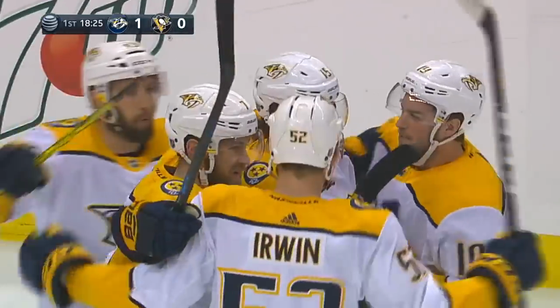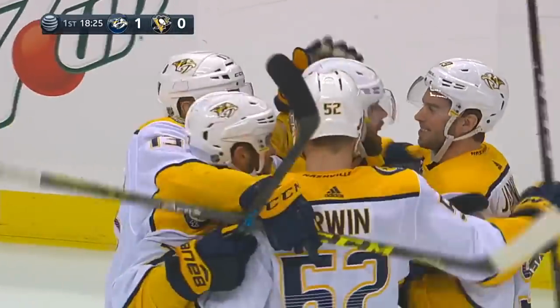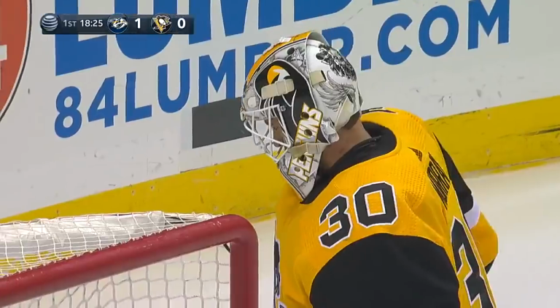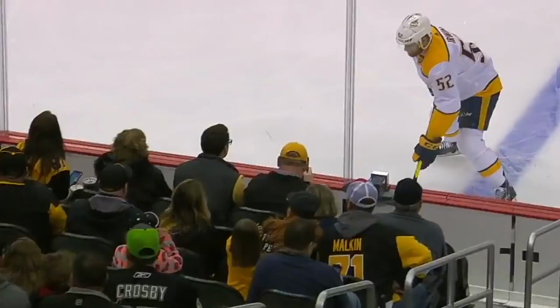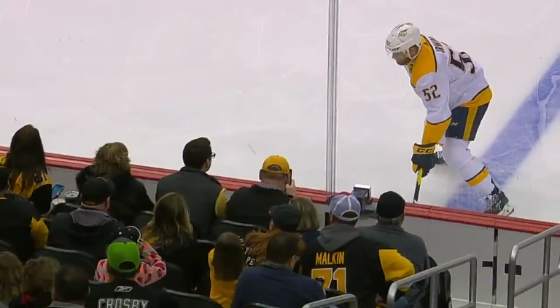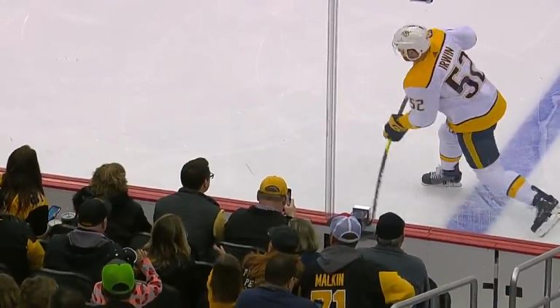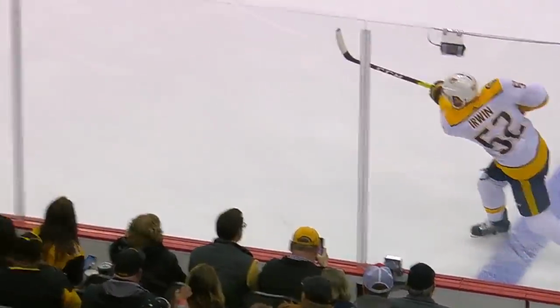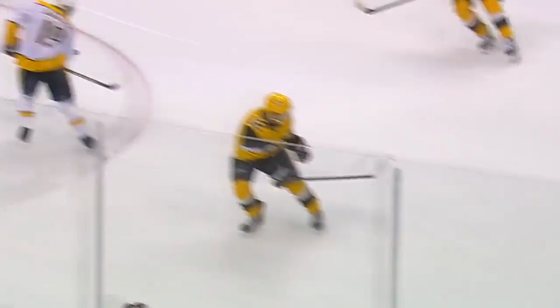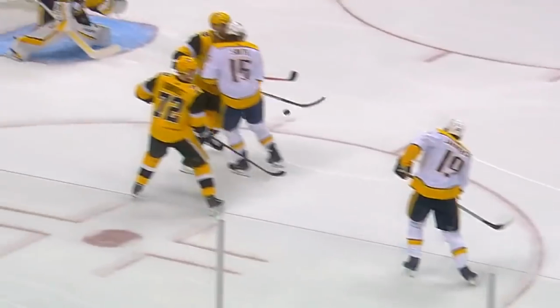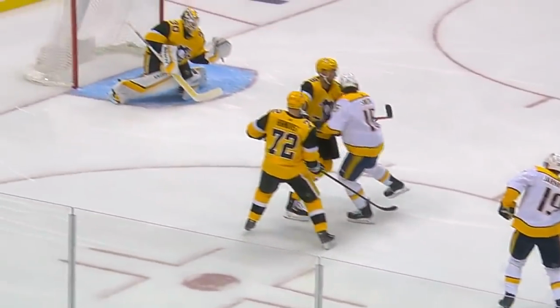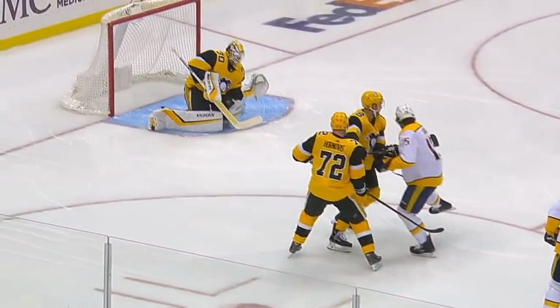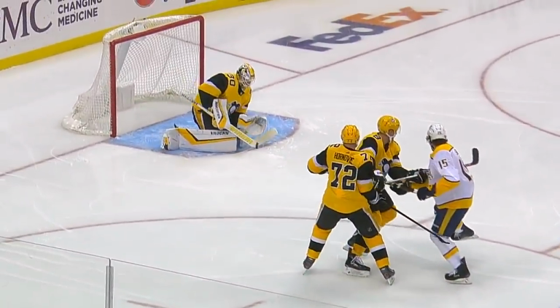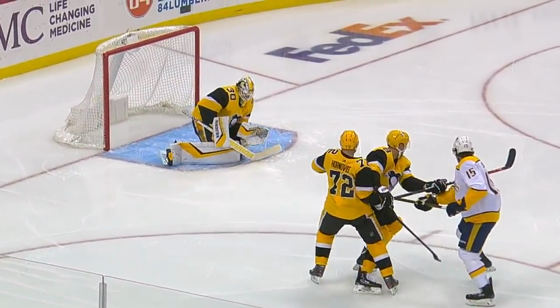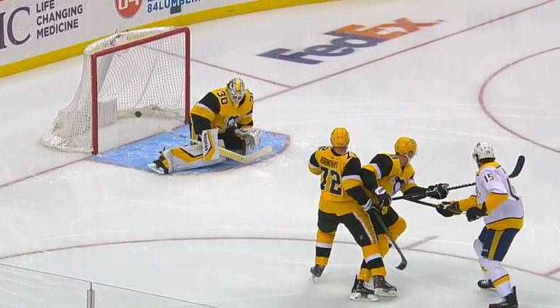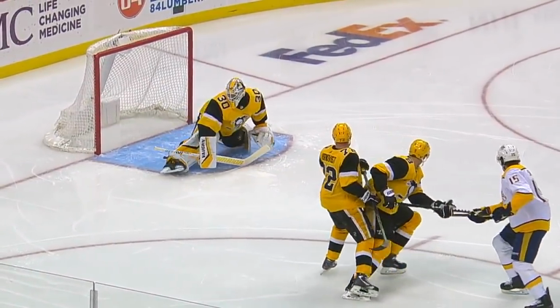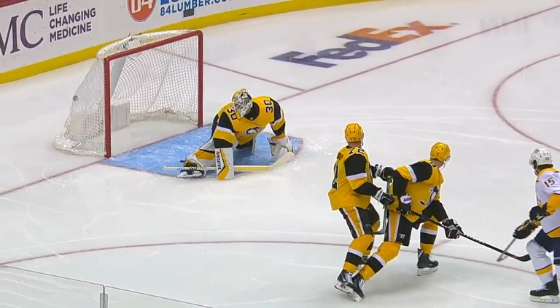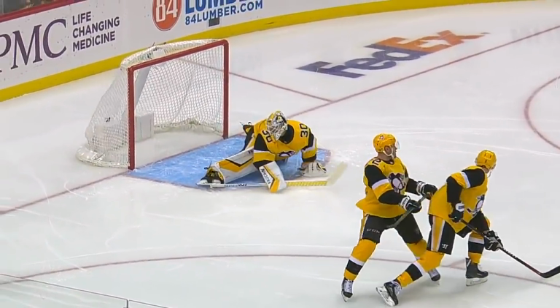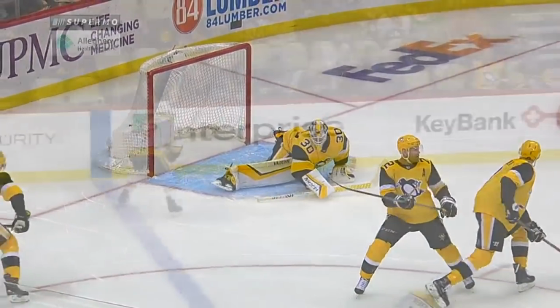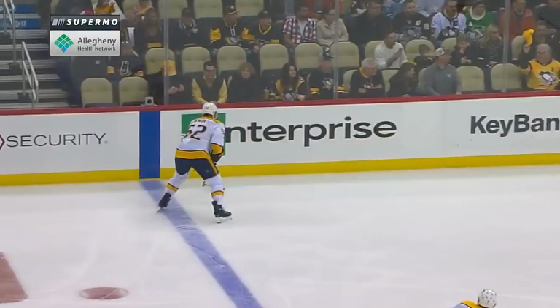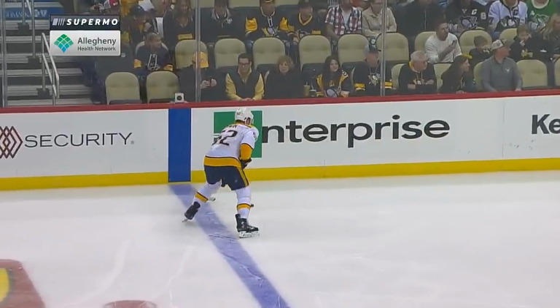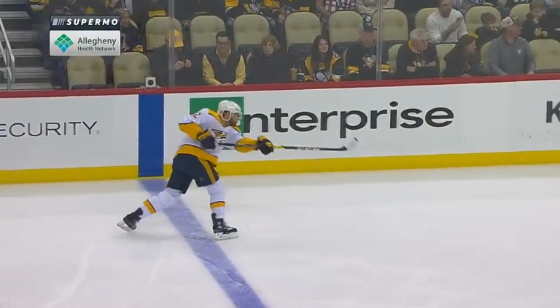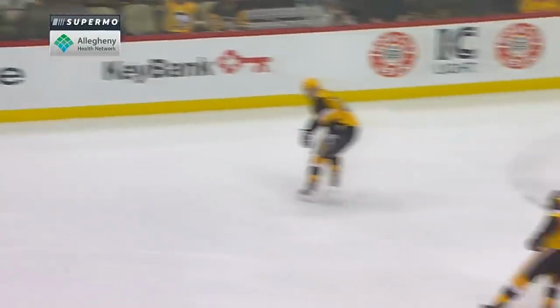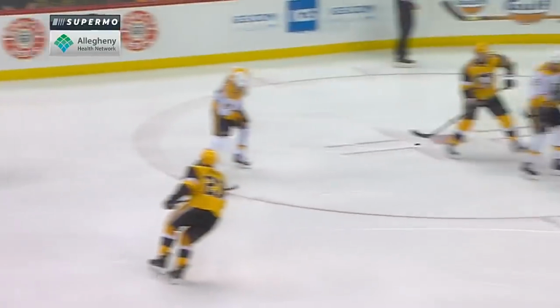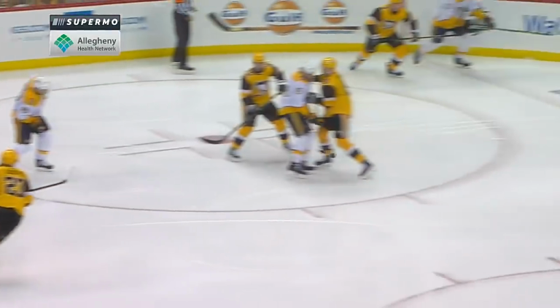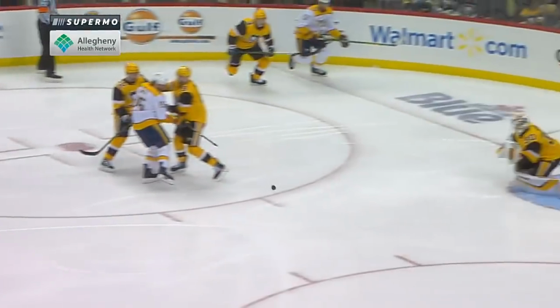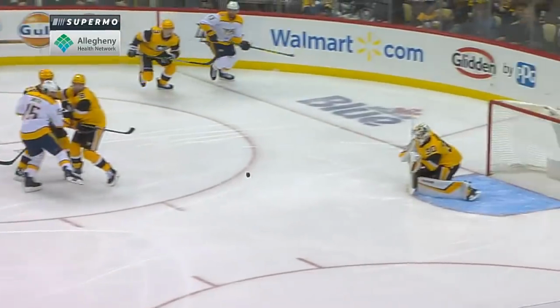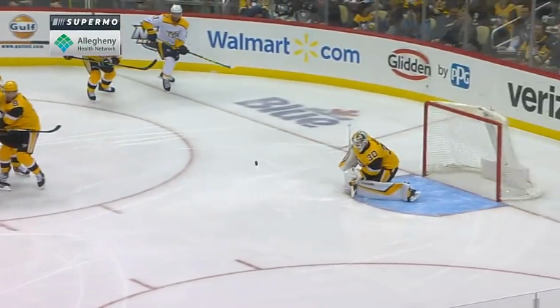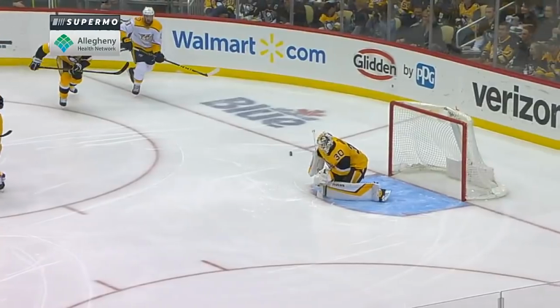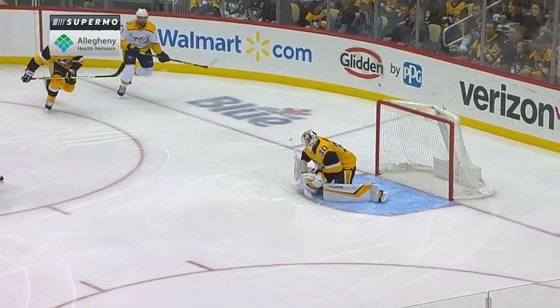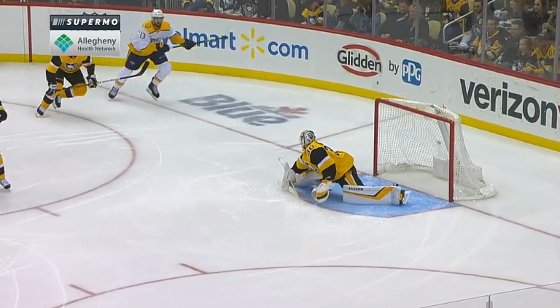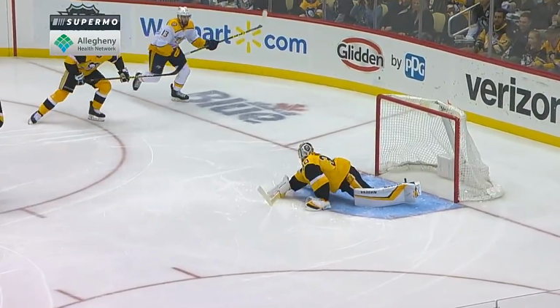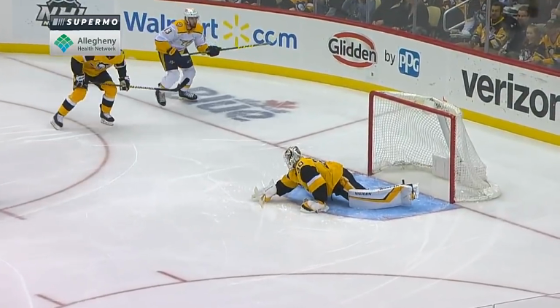Craig Smith was right there. And Matt Murray can't follow that bouncing puck. Just a perfect redirect that hits the ice and bounces over the right pad — no chance at all for the netminder. And Matt Erwin got a nice wrist shot.